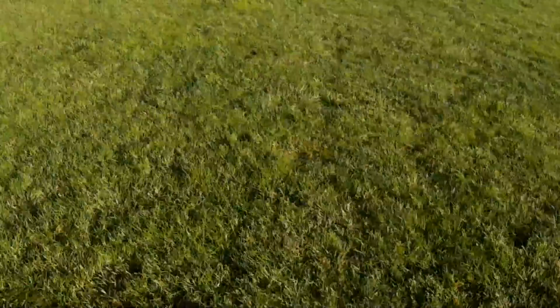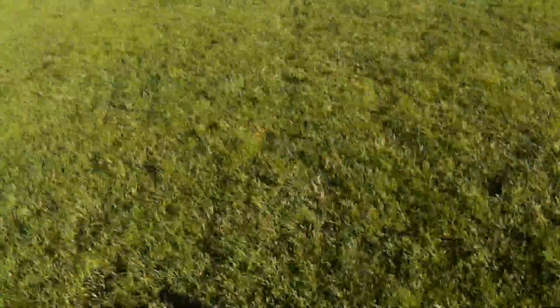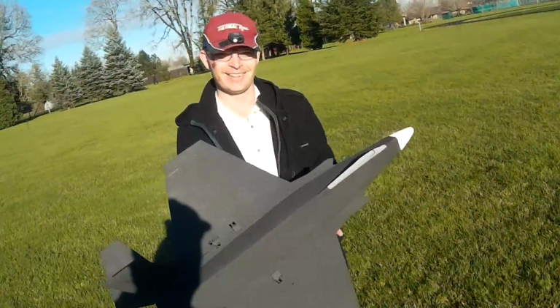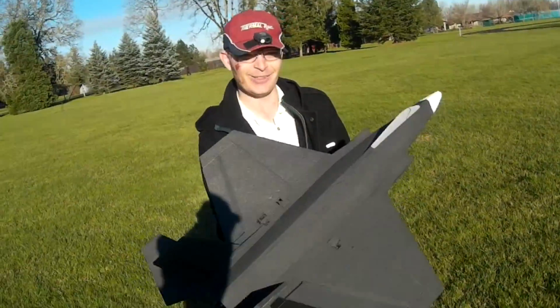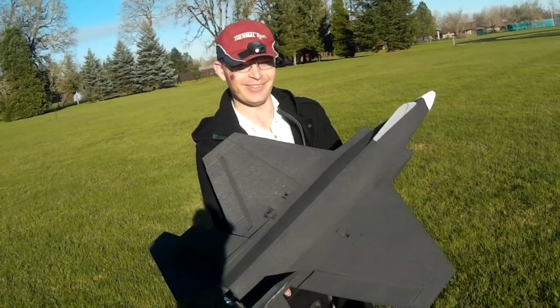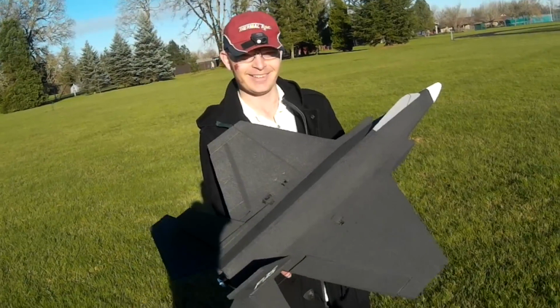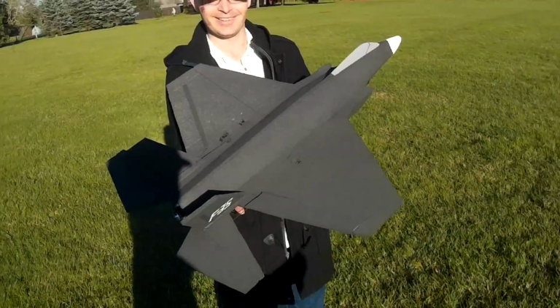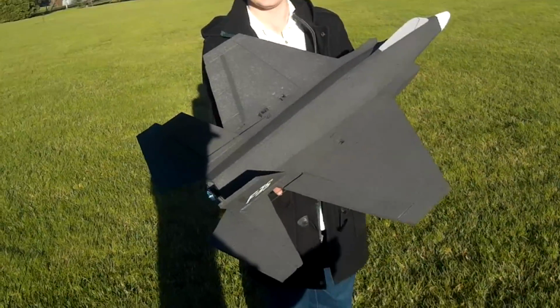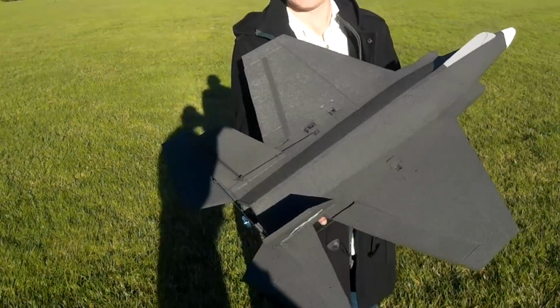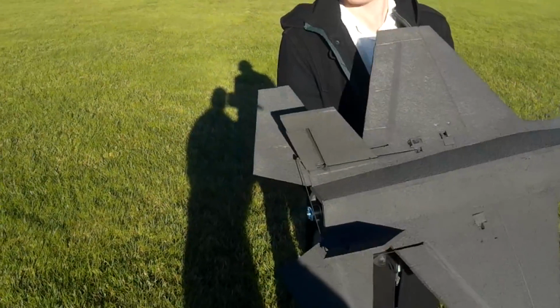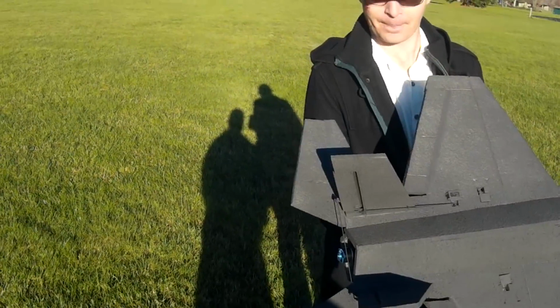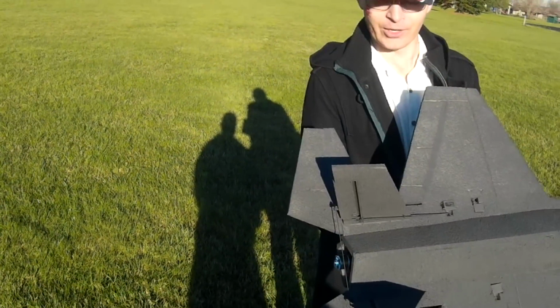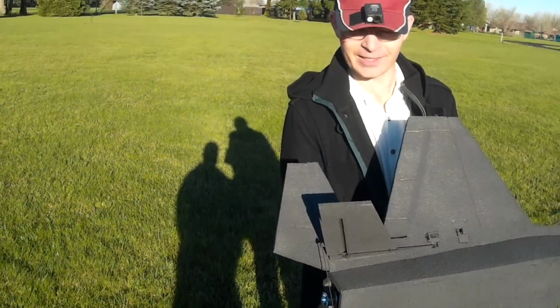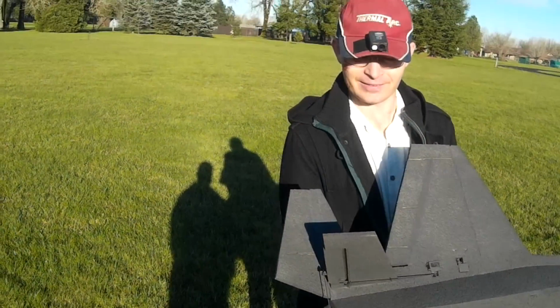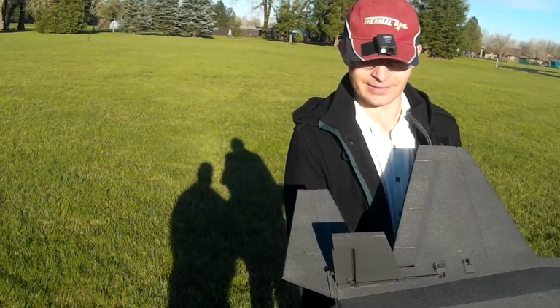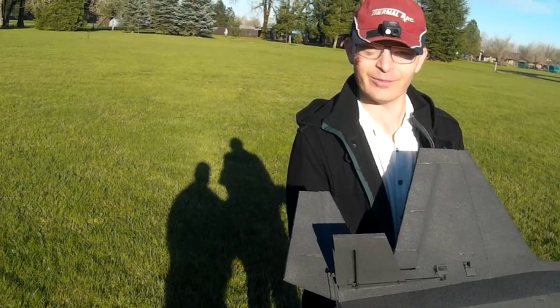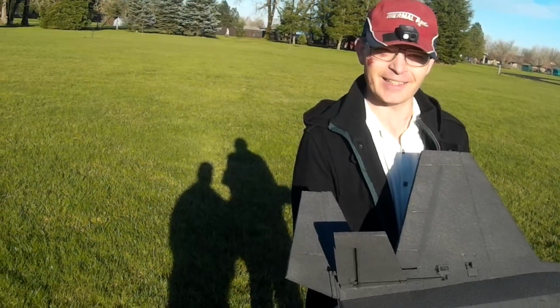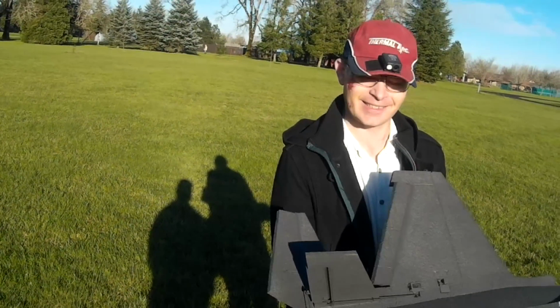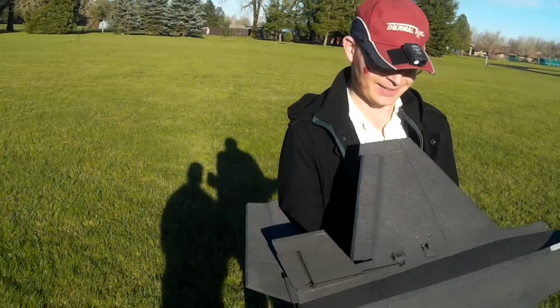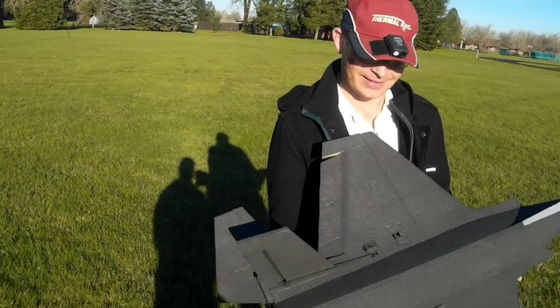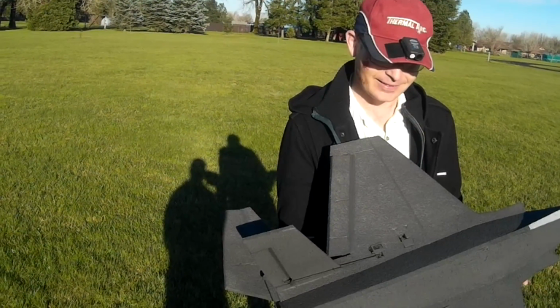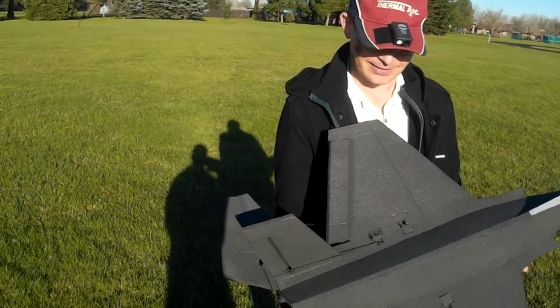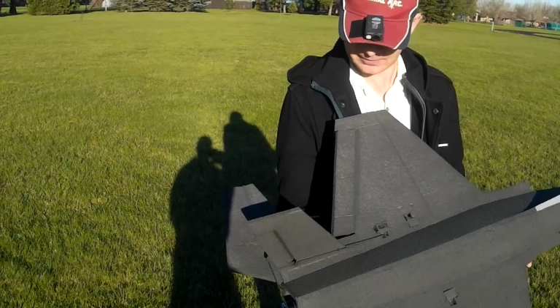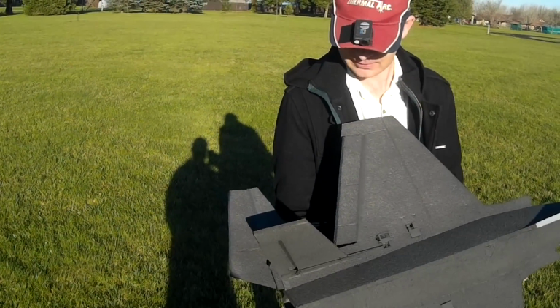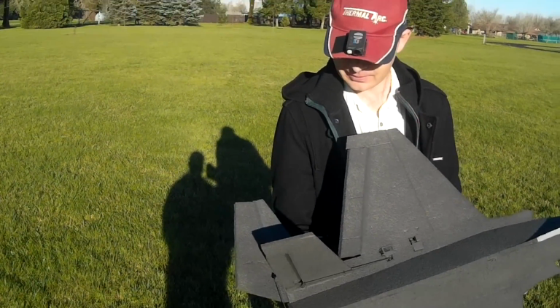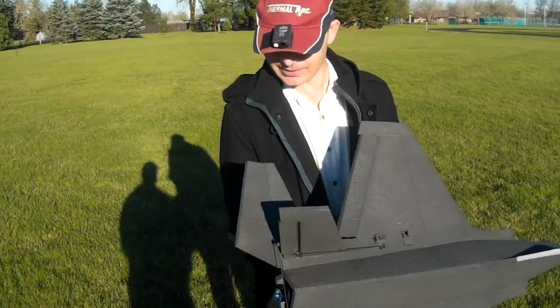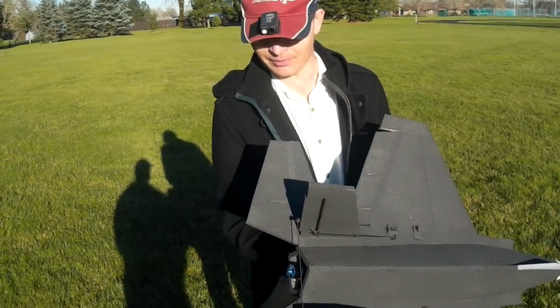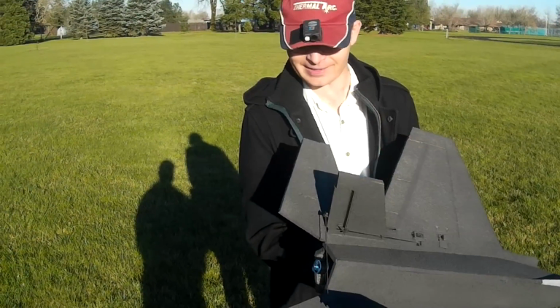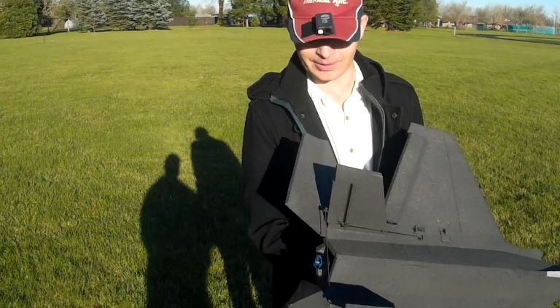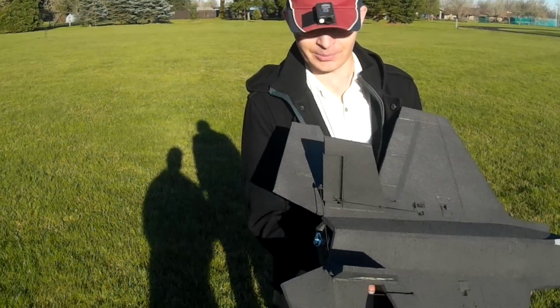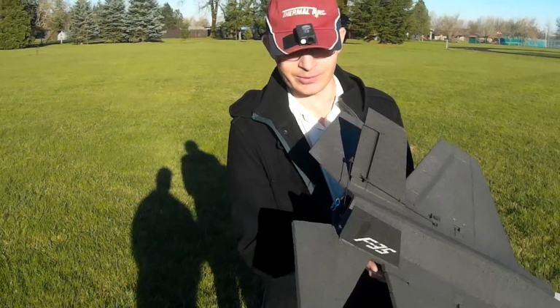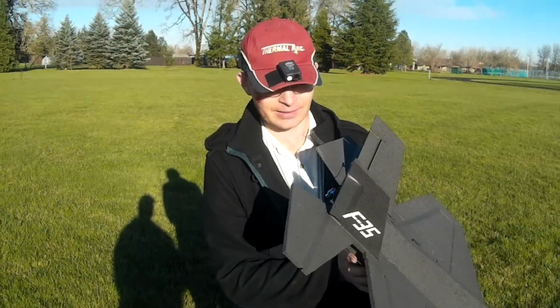Because it's a 35. It's got an elevon. That's a left turn, a right turn. That's up-down, rudders.